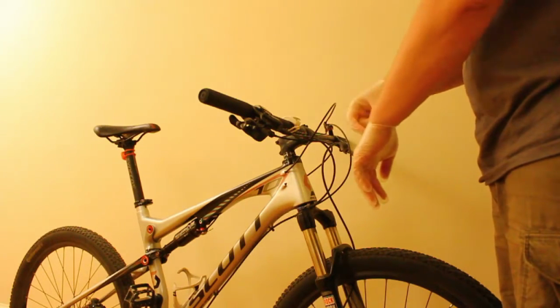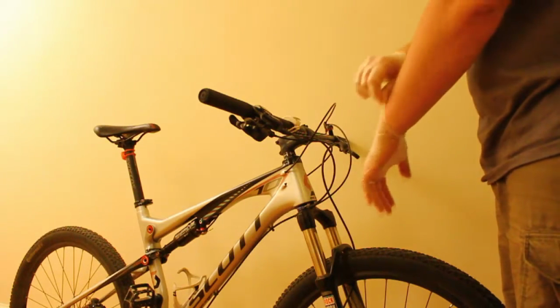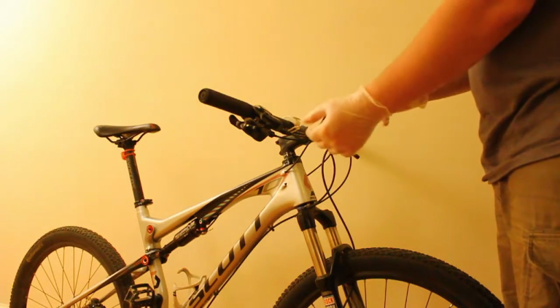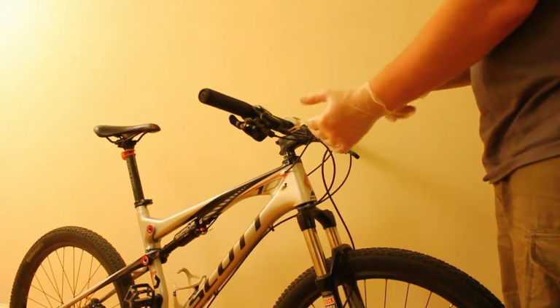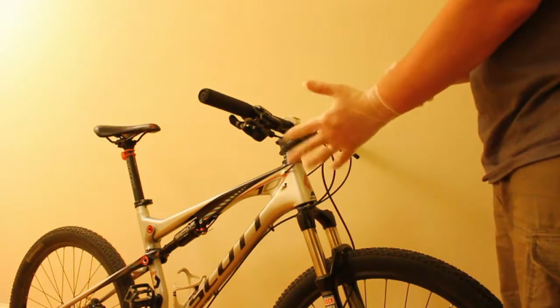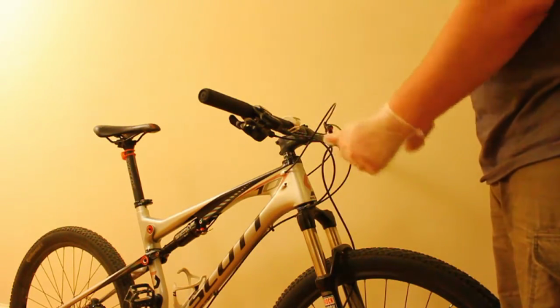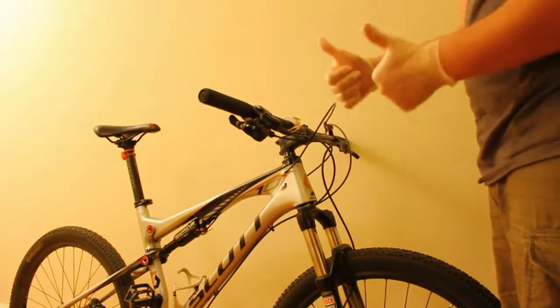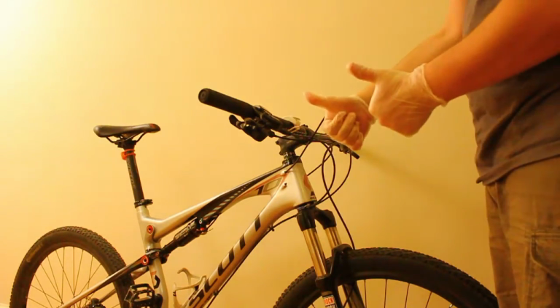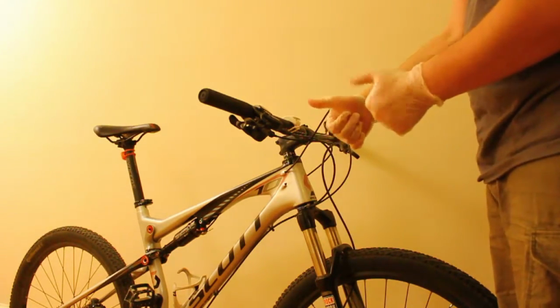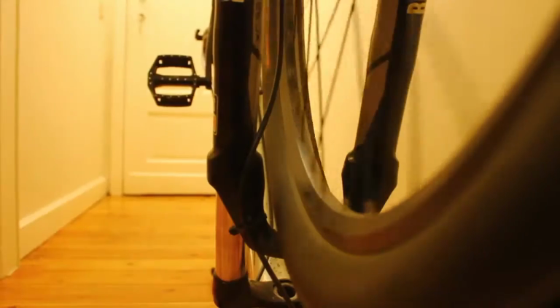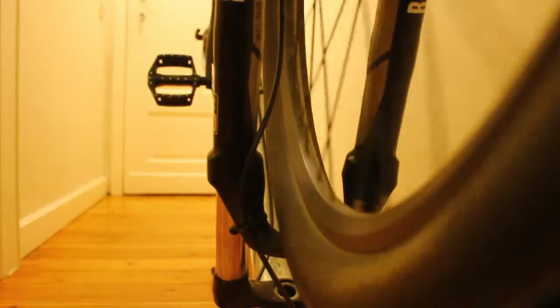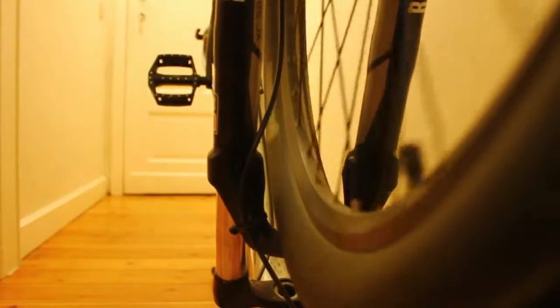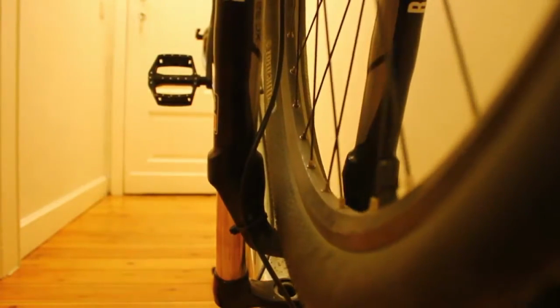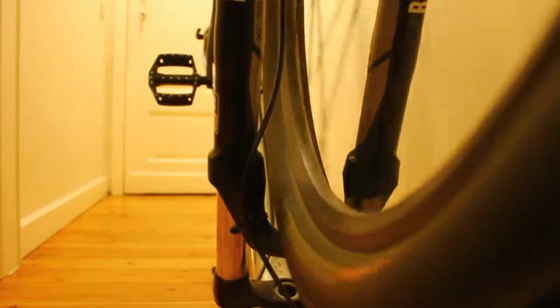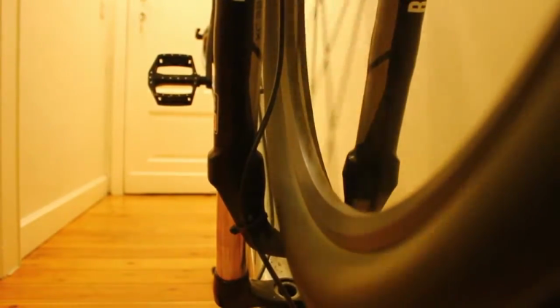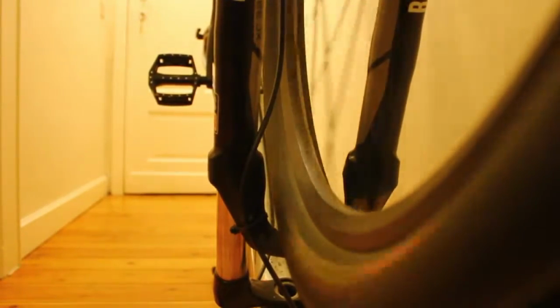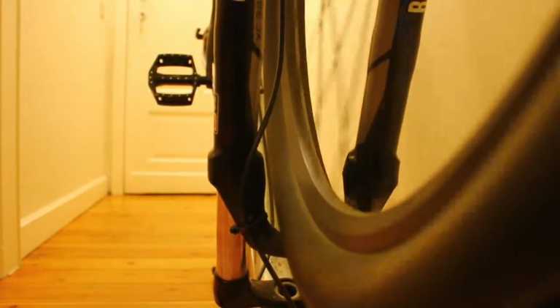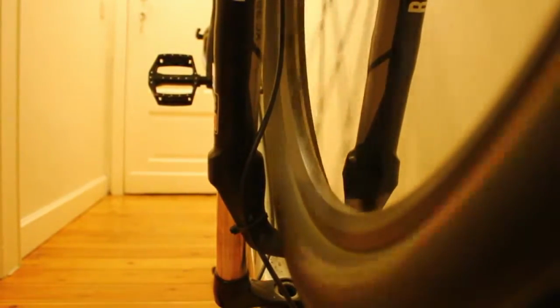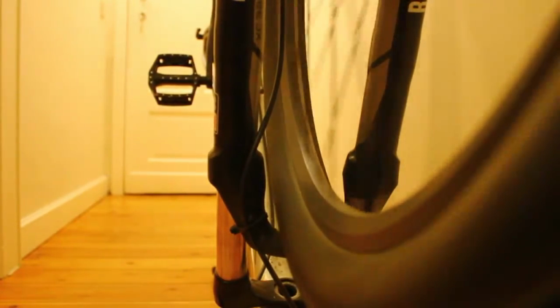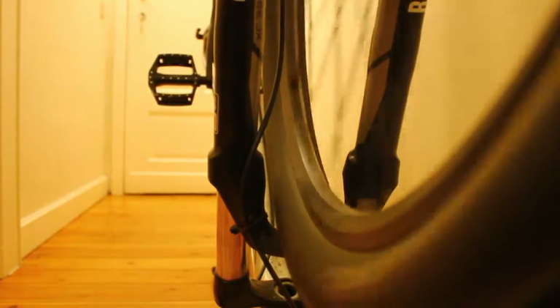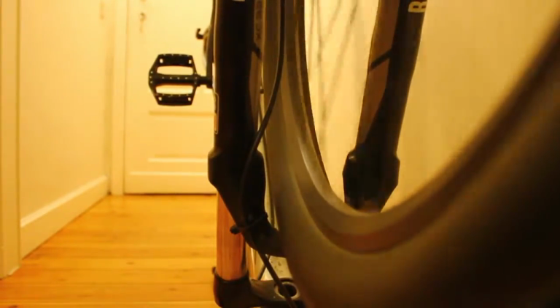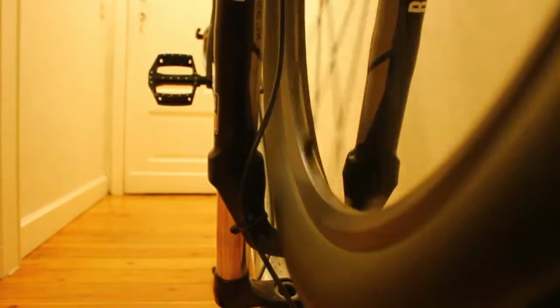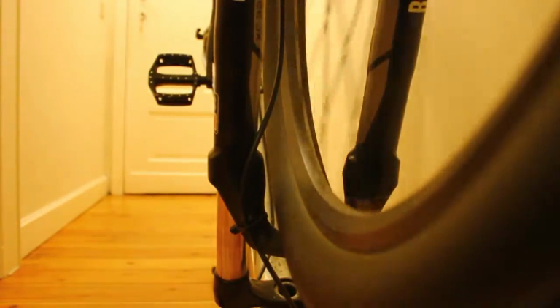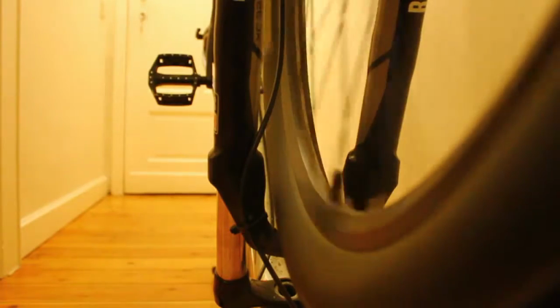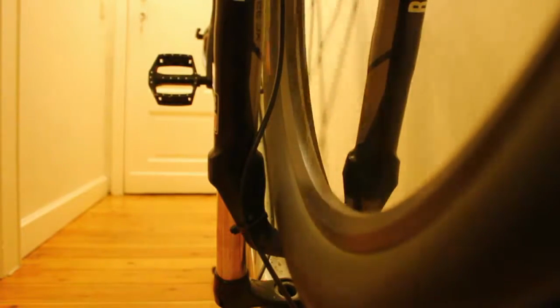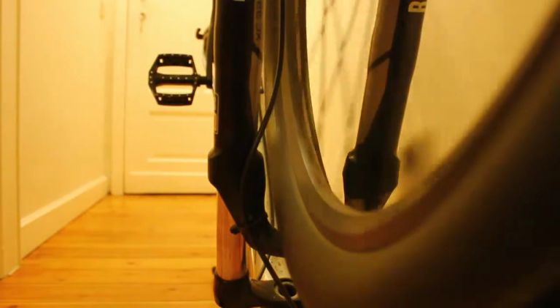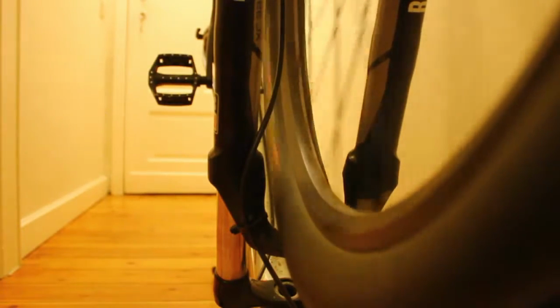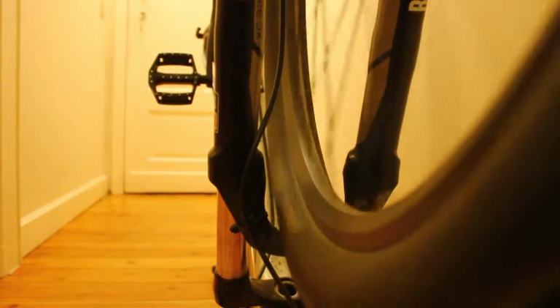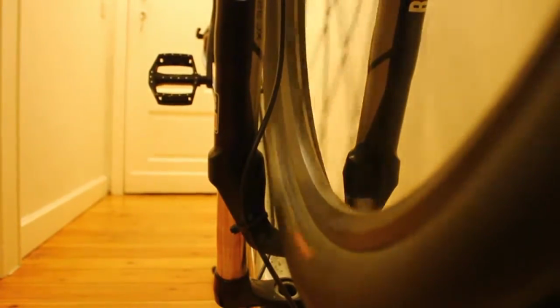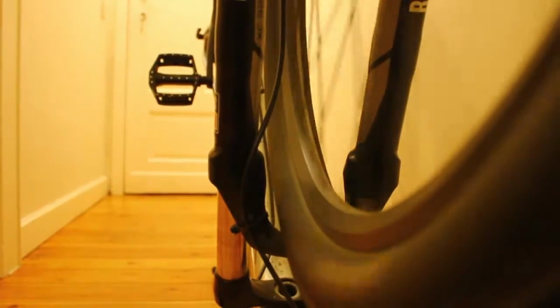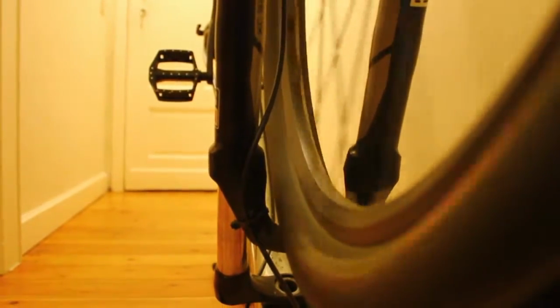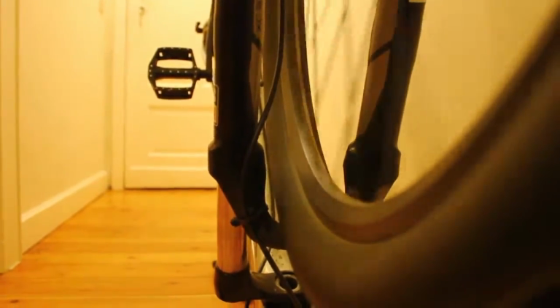Now, first we're going to have to flip over the bike. And as you can see, the front wheel is quite bent. Unfortunately, I hit a pothole and it bent a little bit.